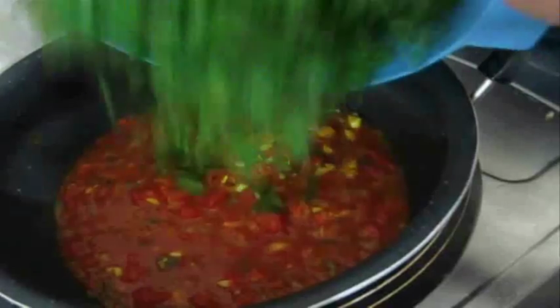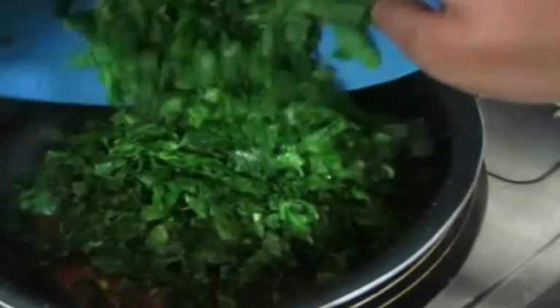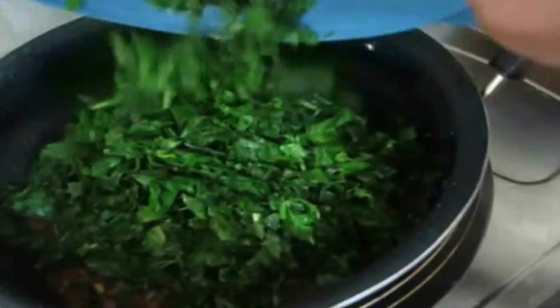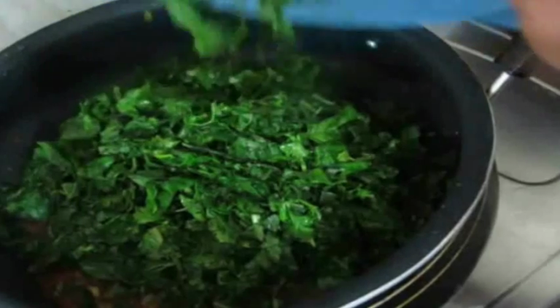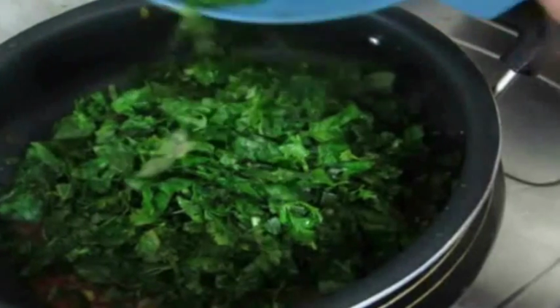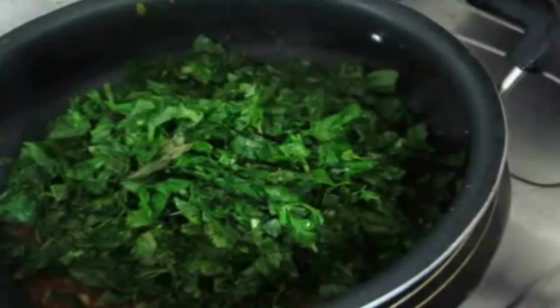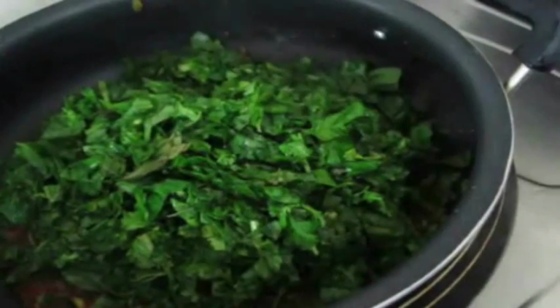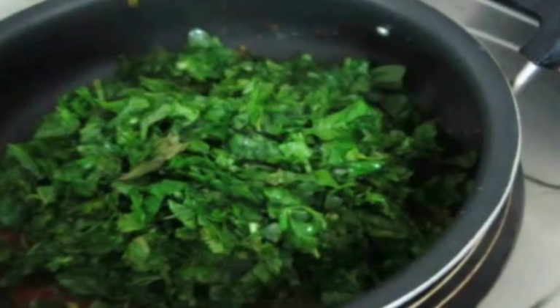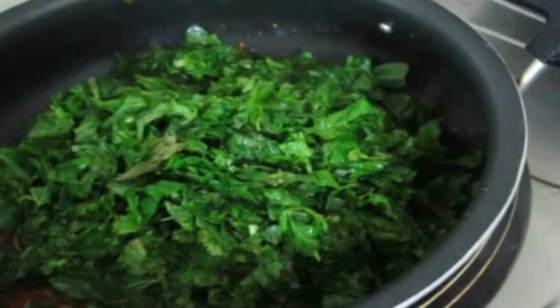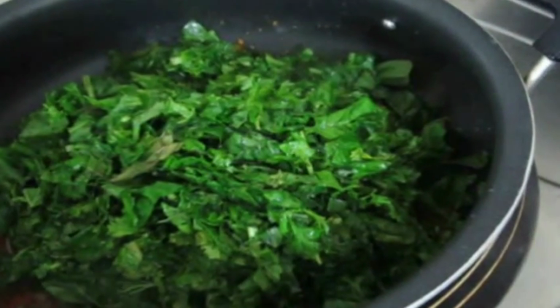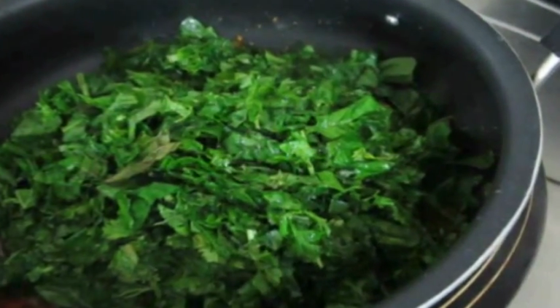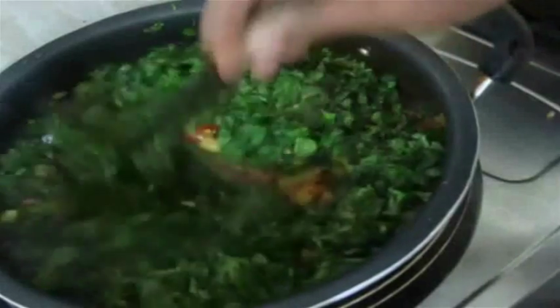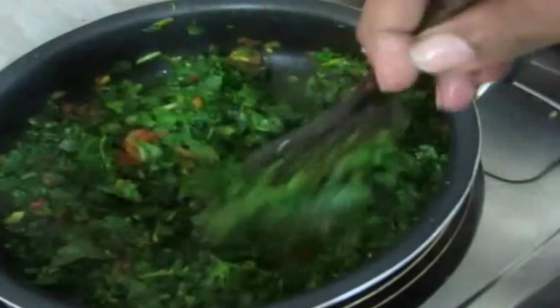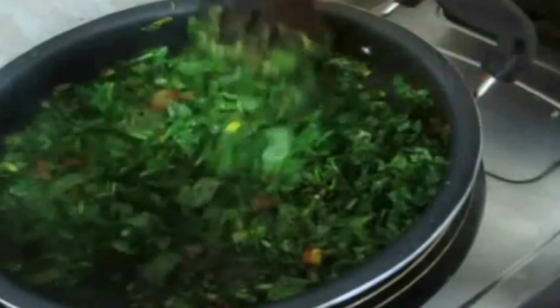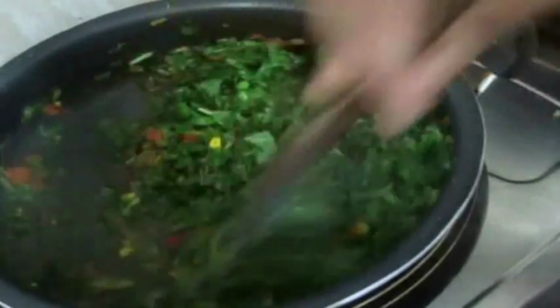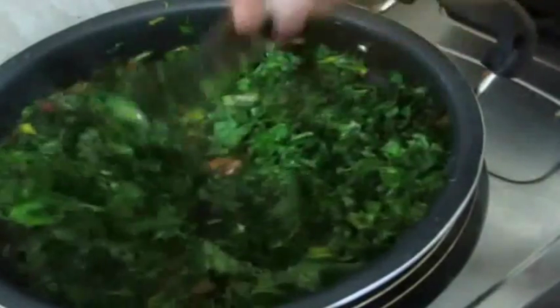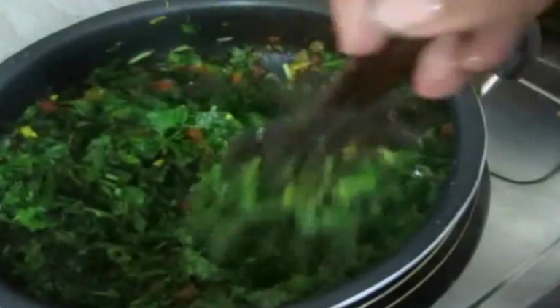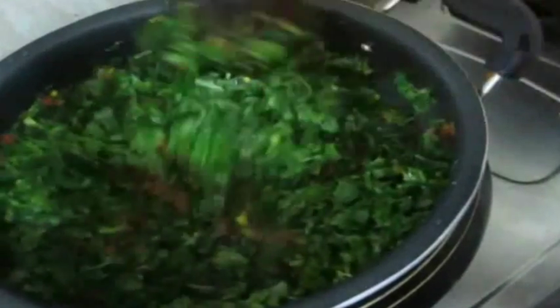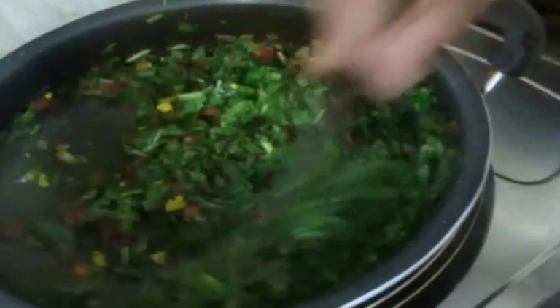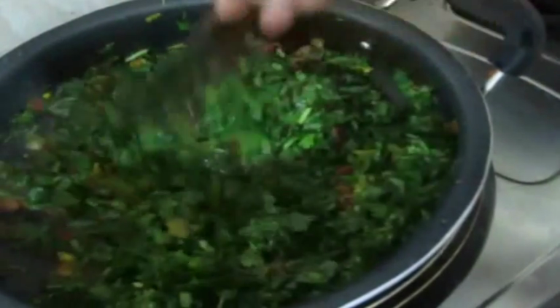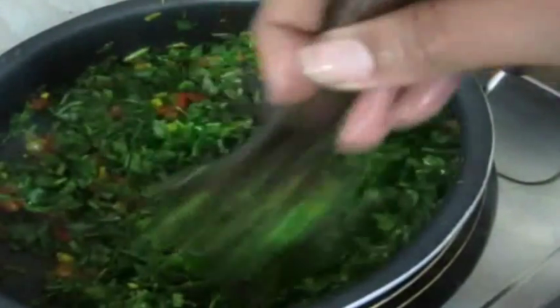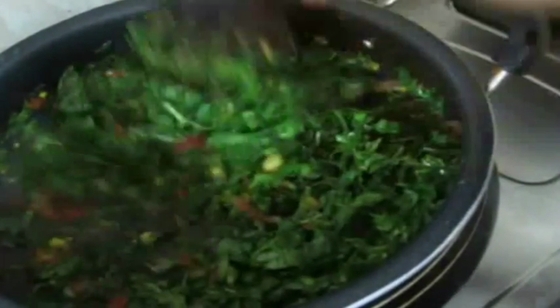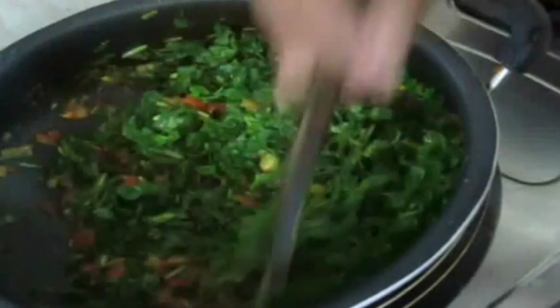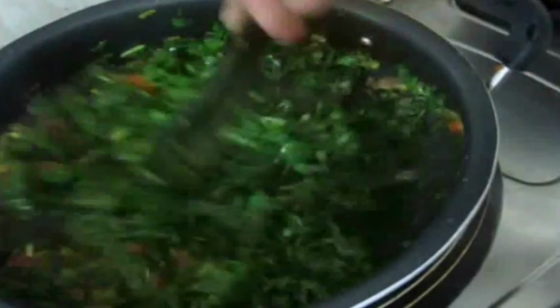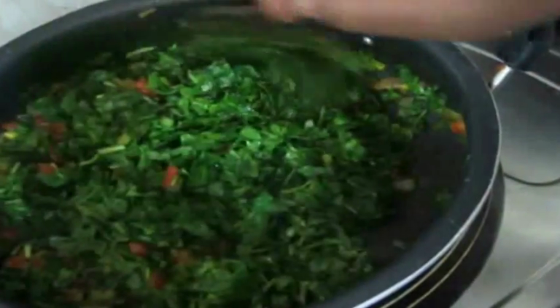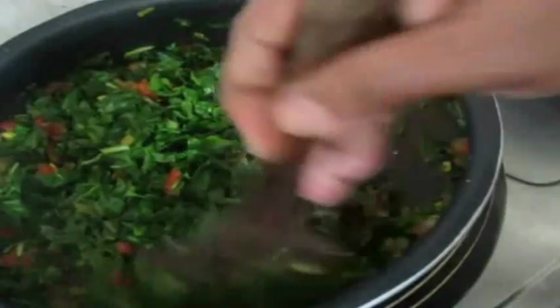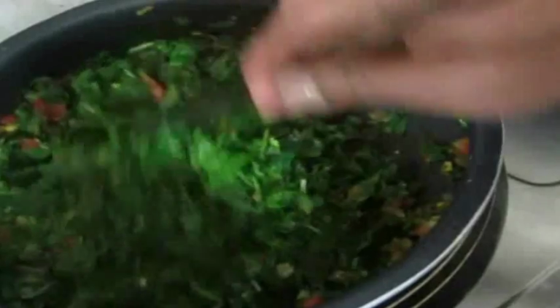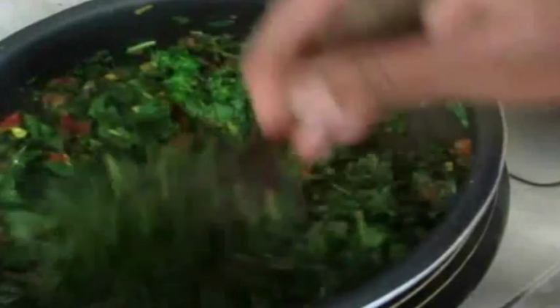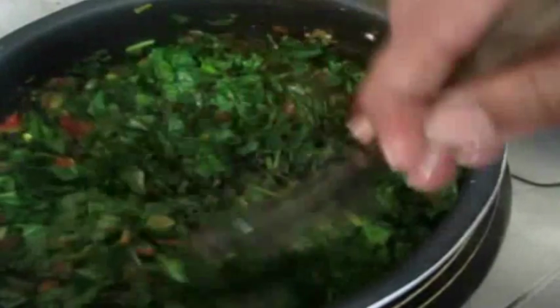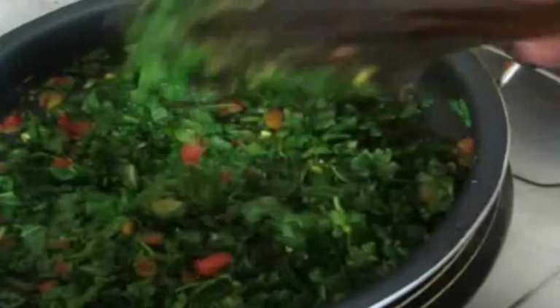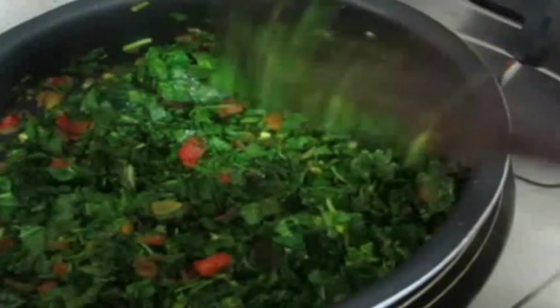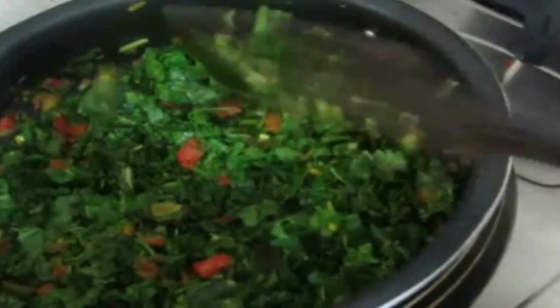At this point I'm going to add the mountain spinach and give this a good mix and allow it to cook. This spinach will take no time — hardly five to ten minutes. Just place a cover and allow it to reduce.